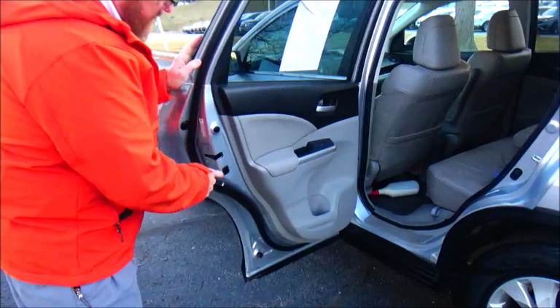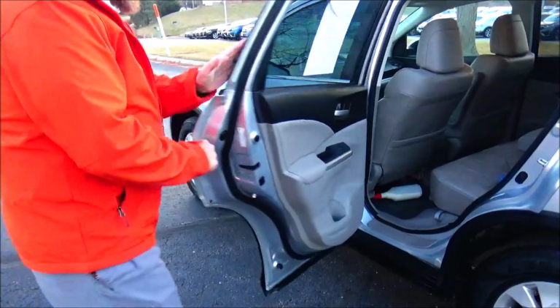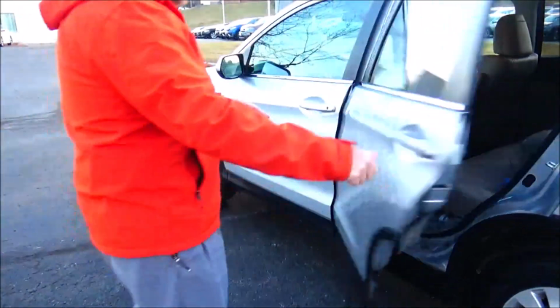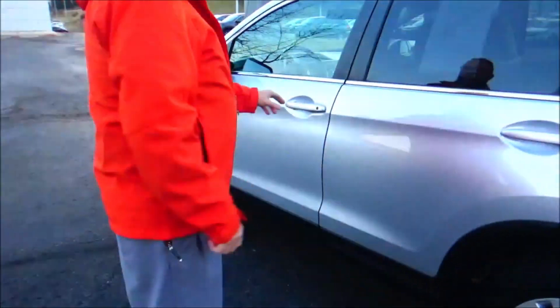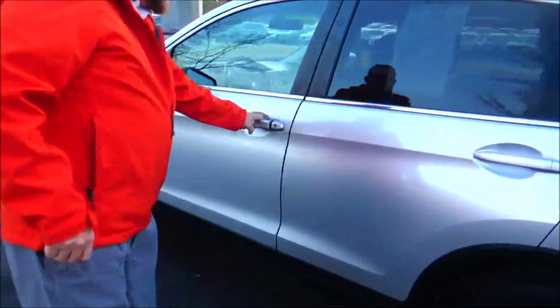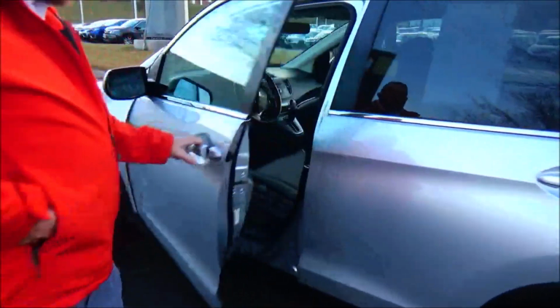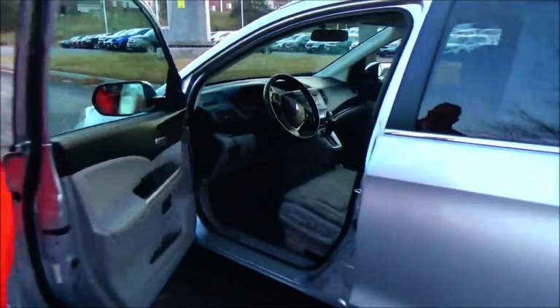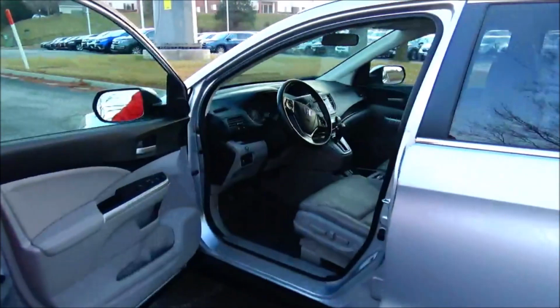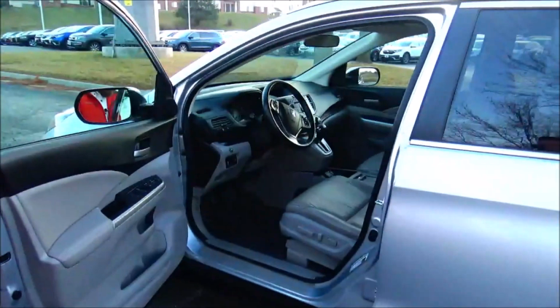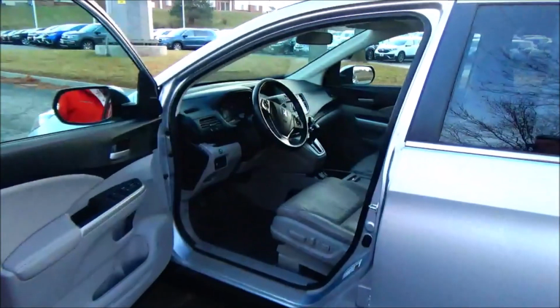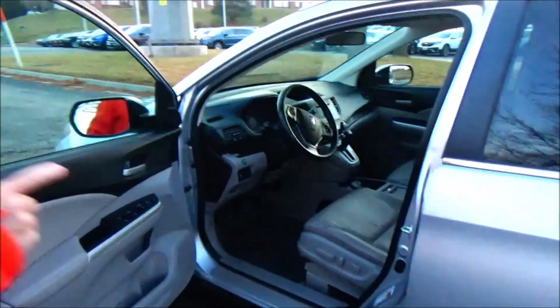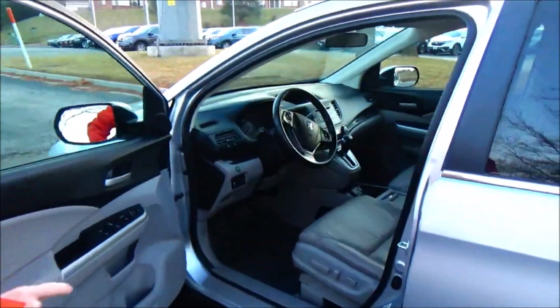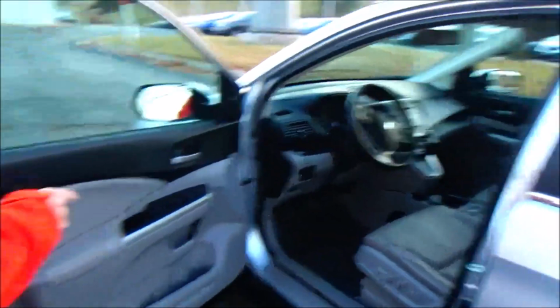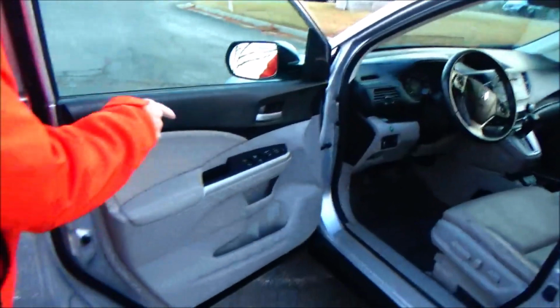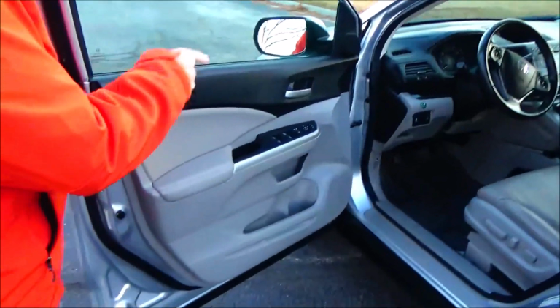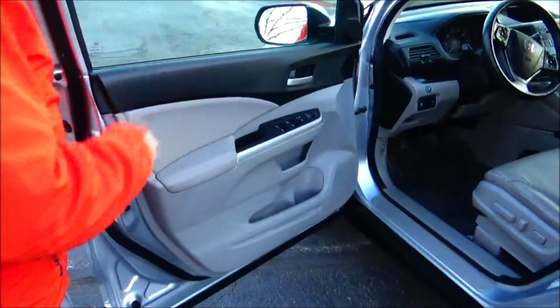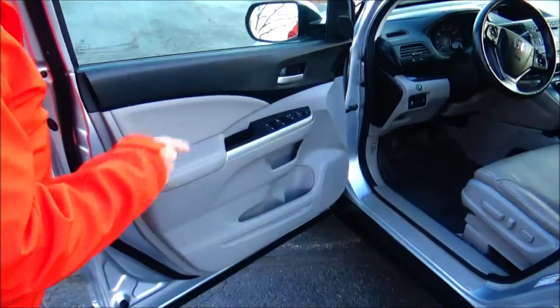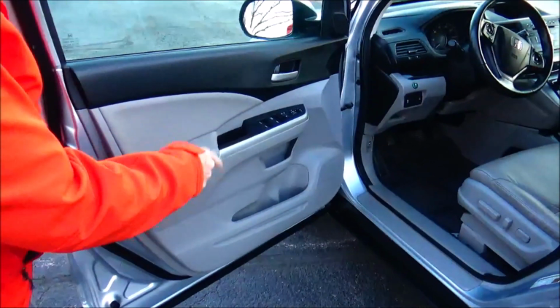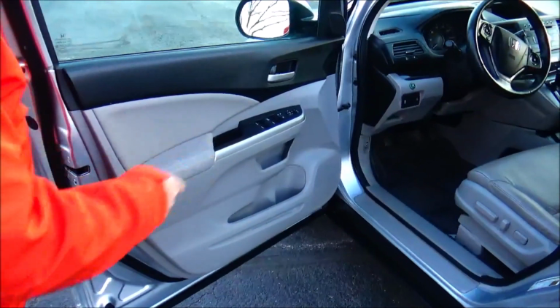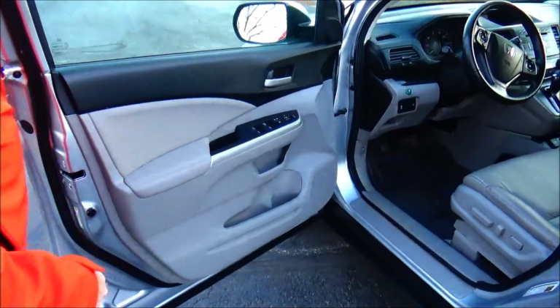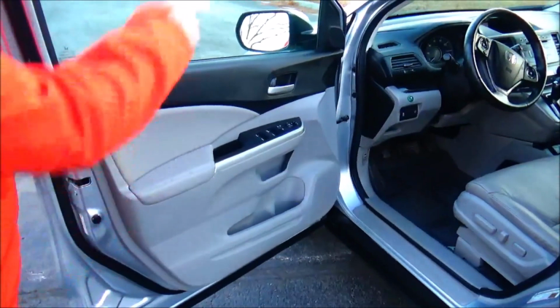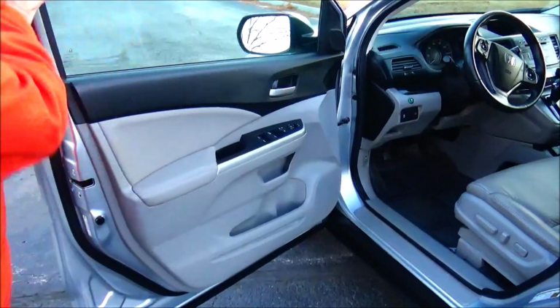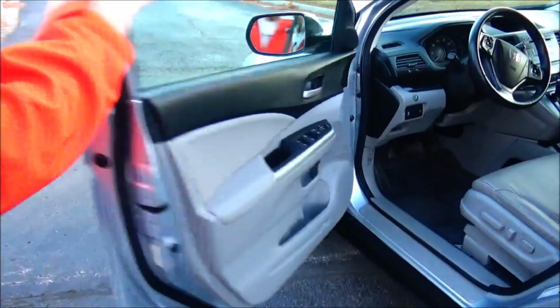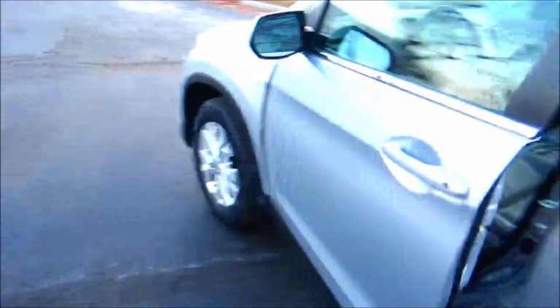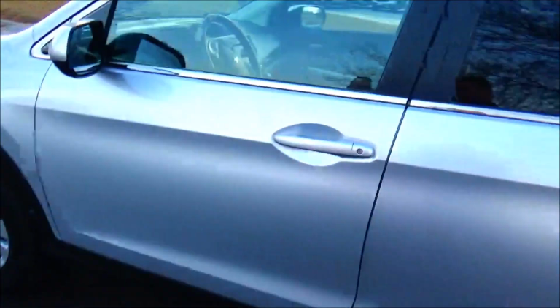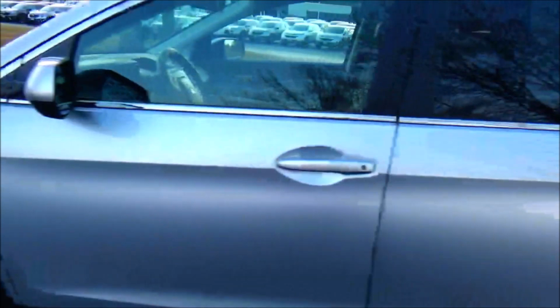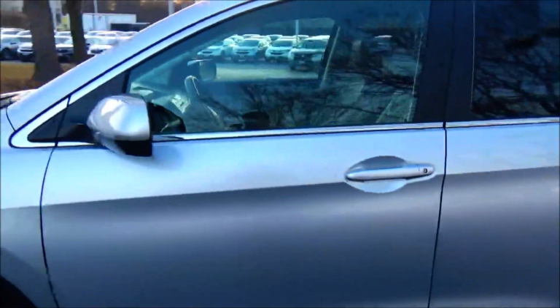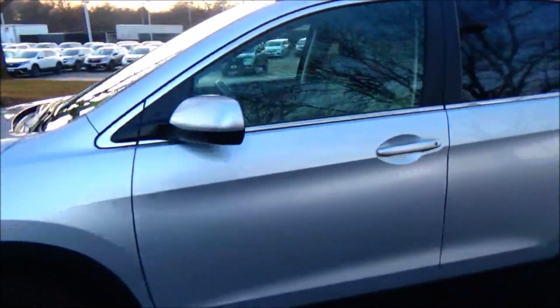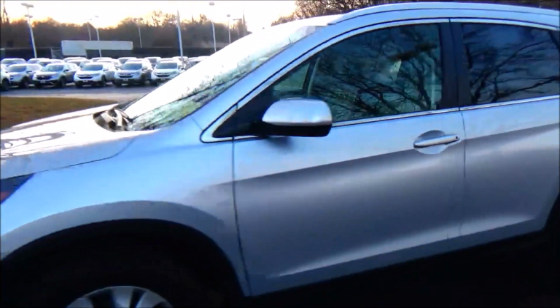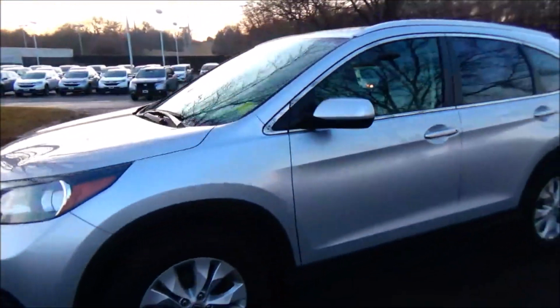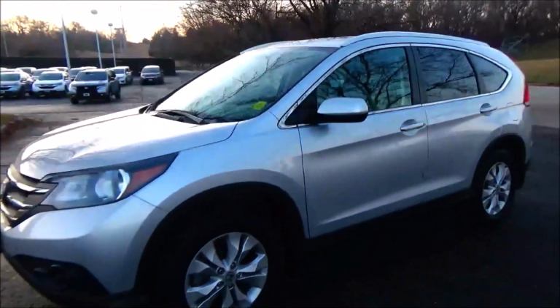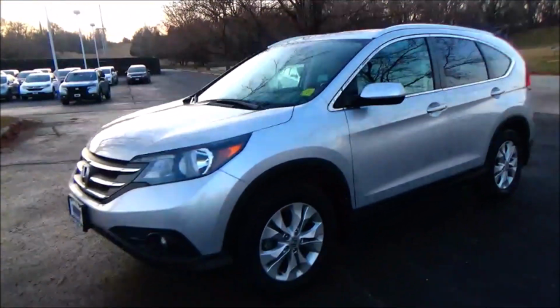In the door you'll find child security door locks, power driver seat with adjustable lumbar, power windows, power locks, power mirrors, cup holders and storage in the door, and tweeters. Ask to see the free Carfax report and mechanical inspection sheet.